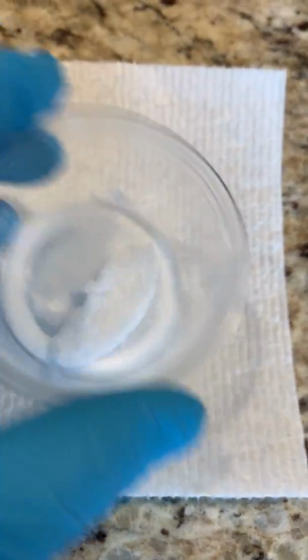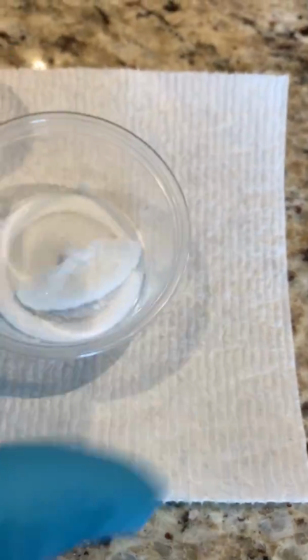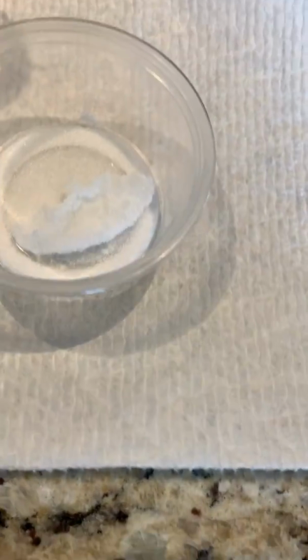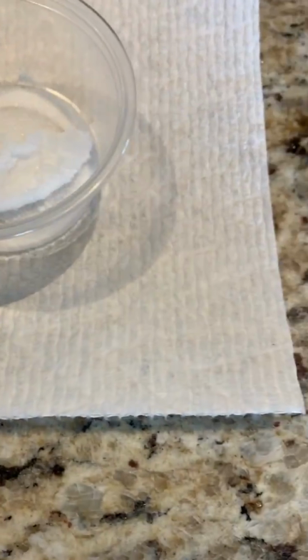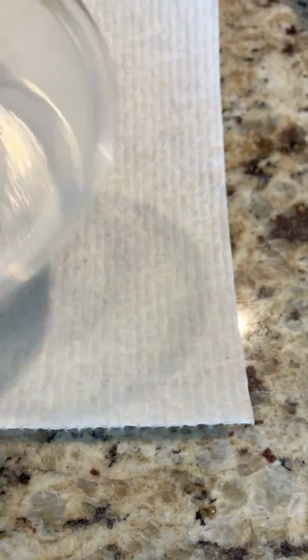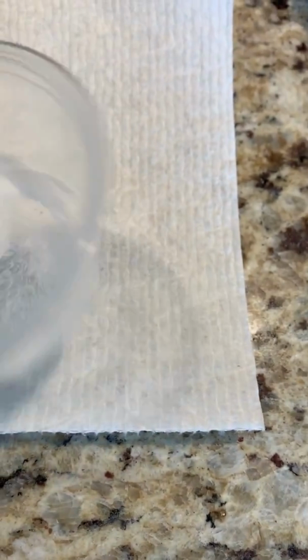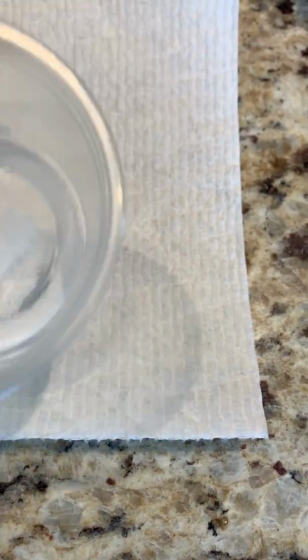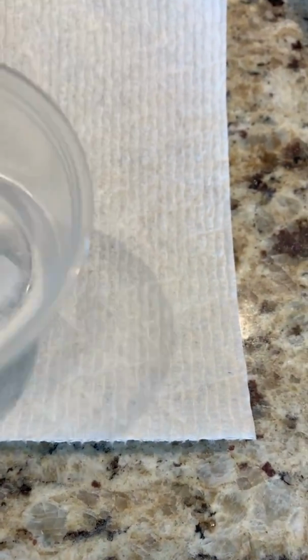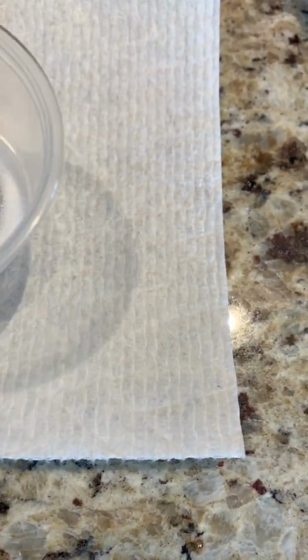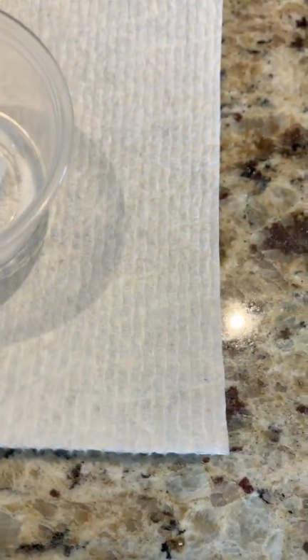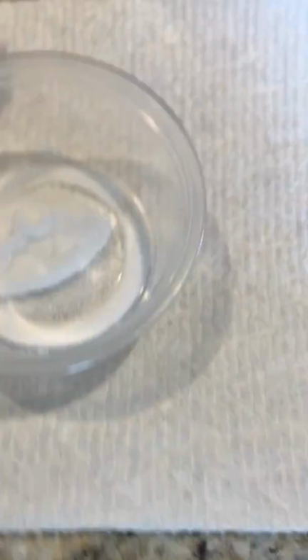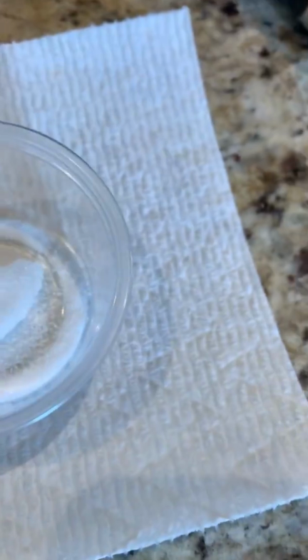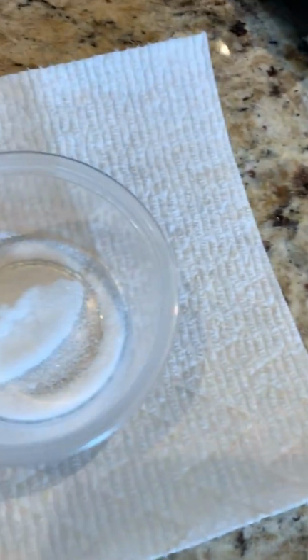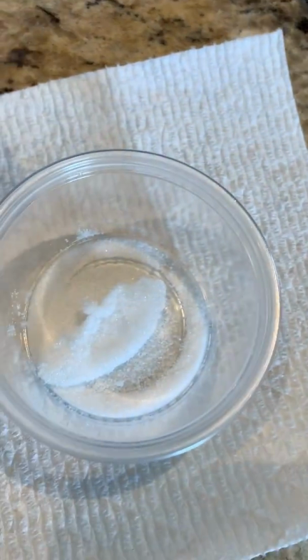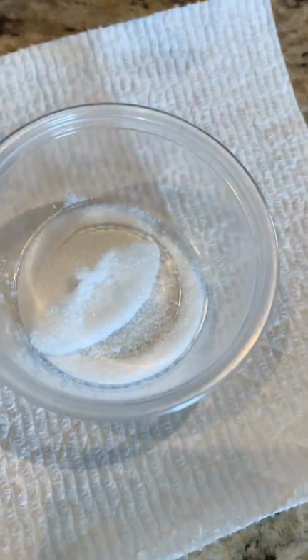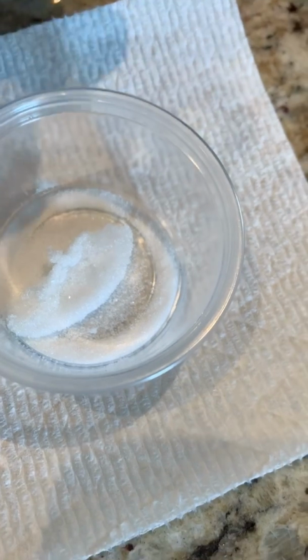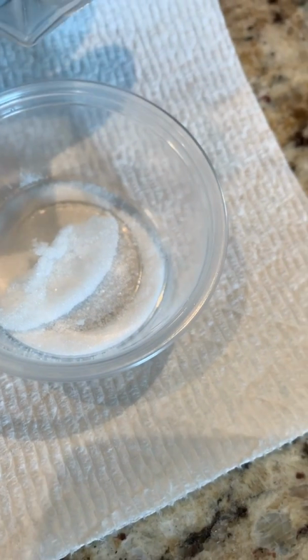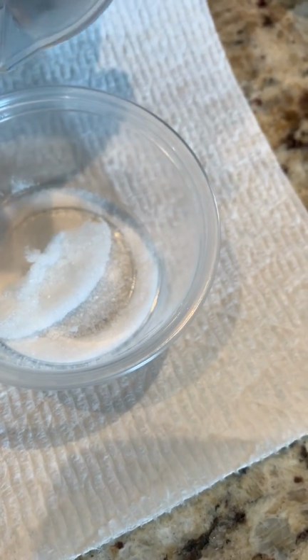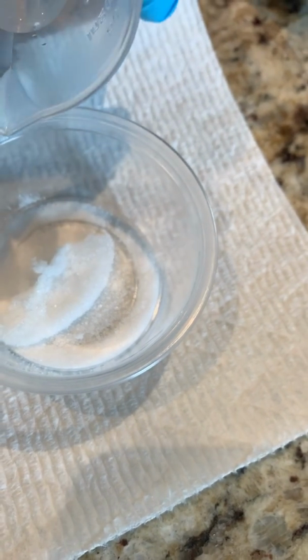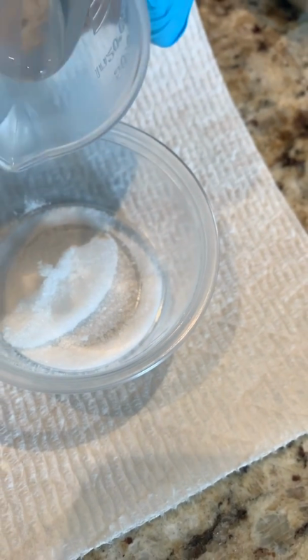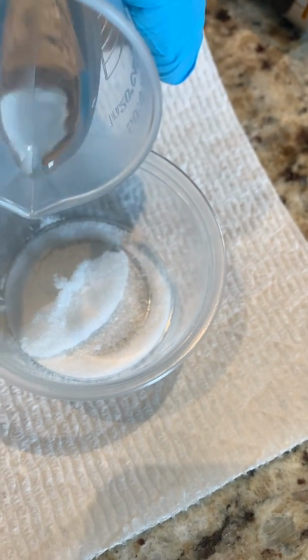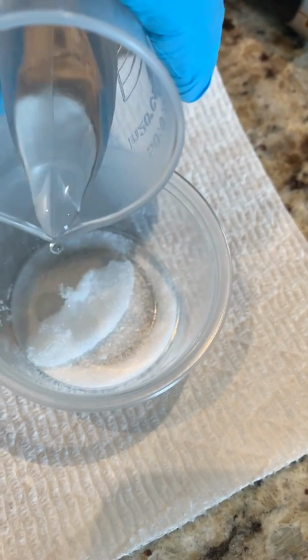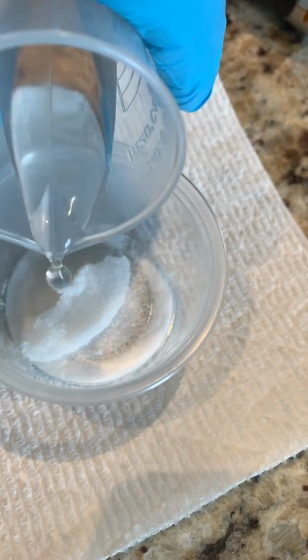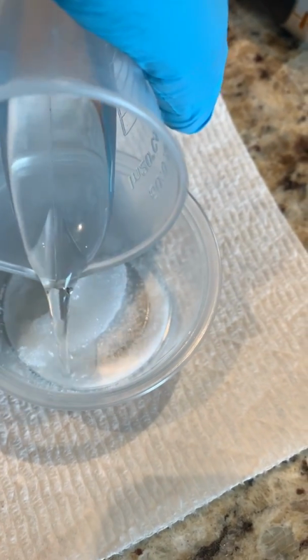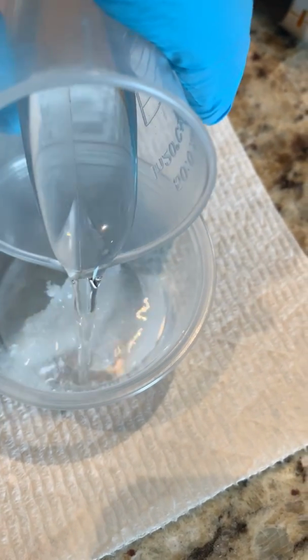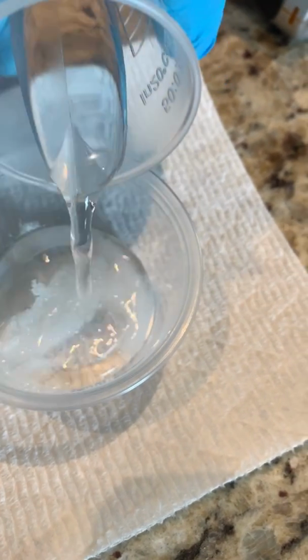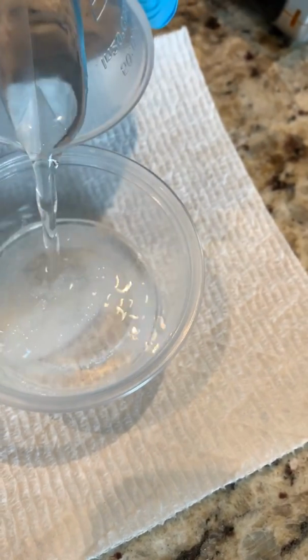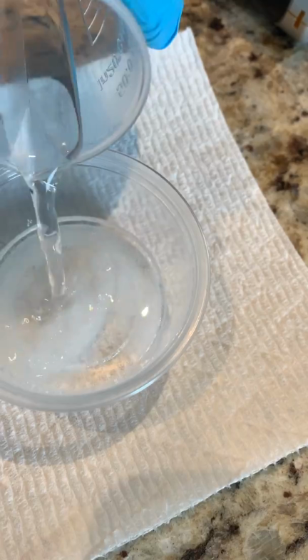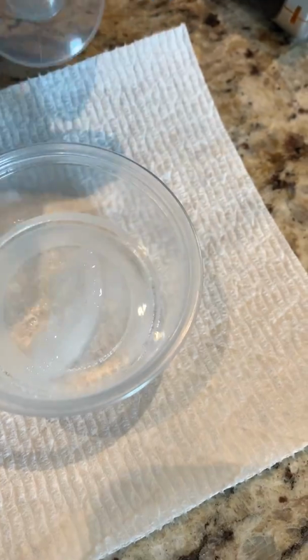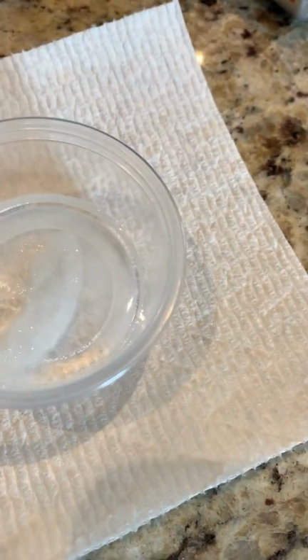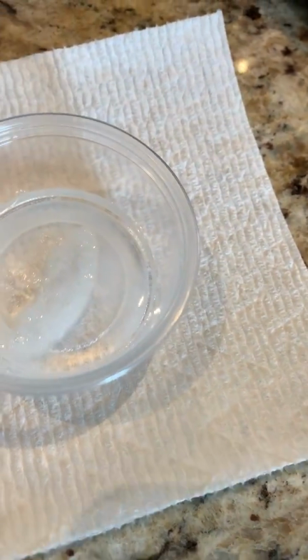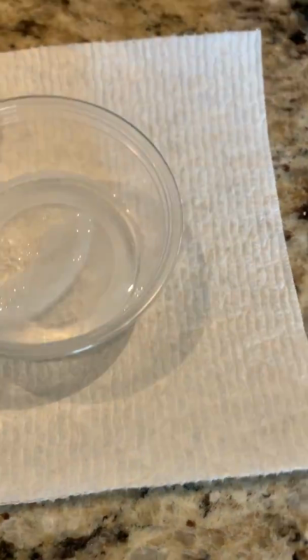I'm just doing some dry shaking here, just seeing what's going on. Not a whole lot of stuff going. Let's add — I have about 25 mils of water.